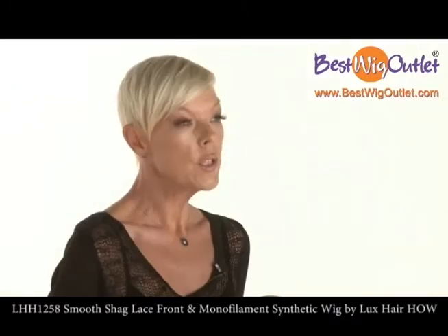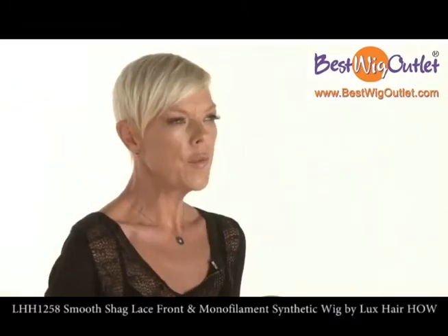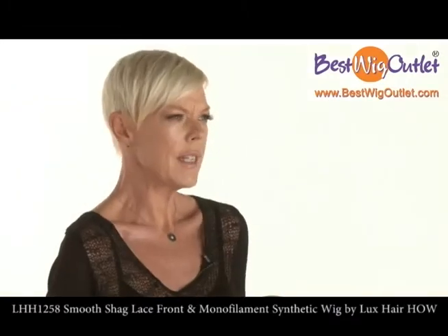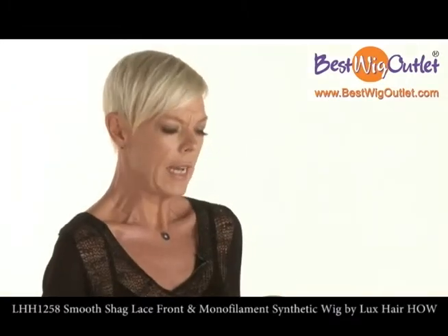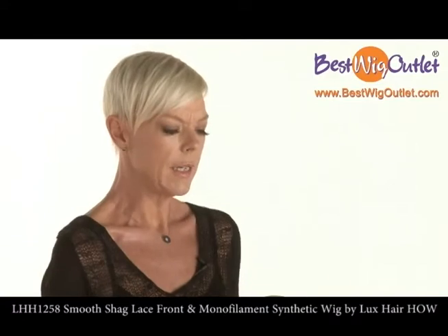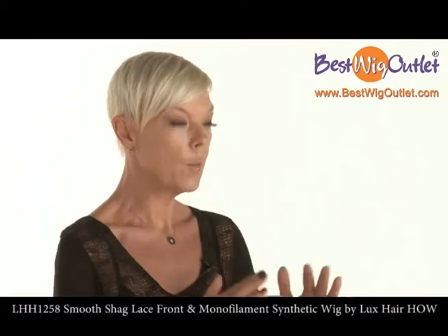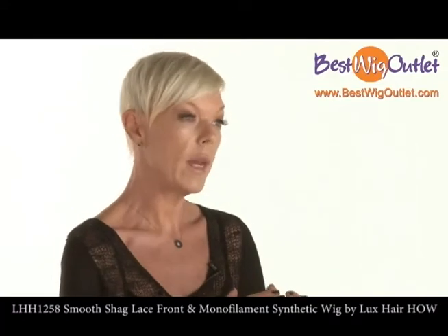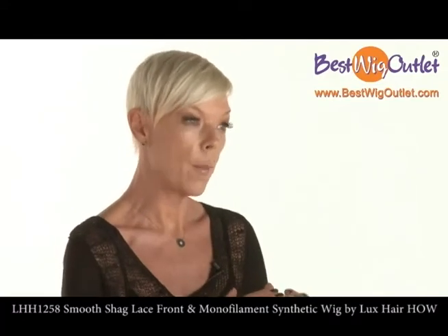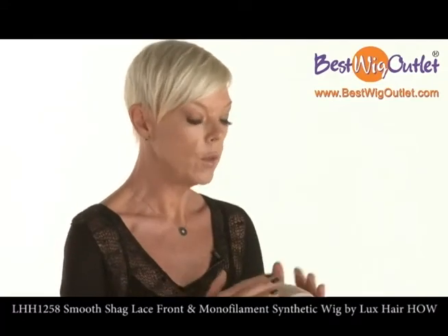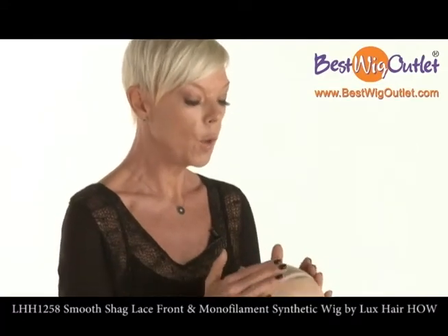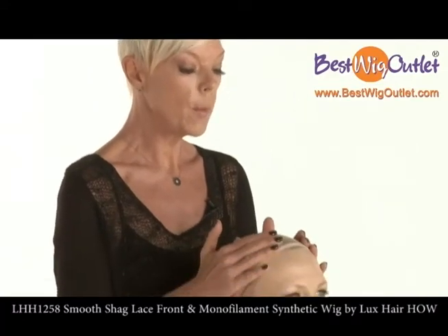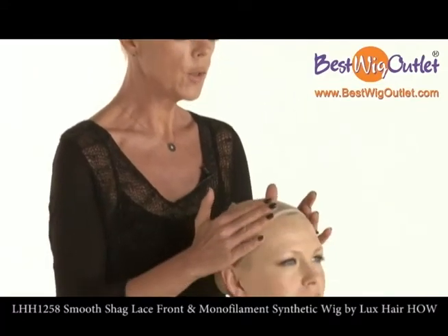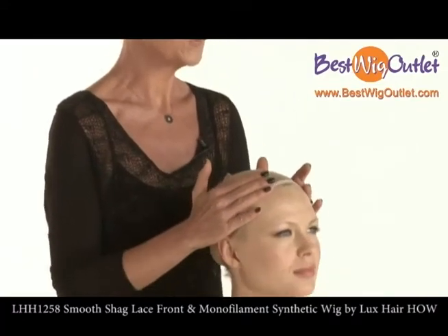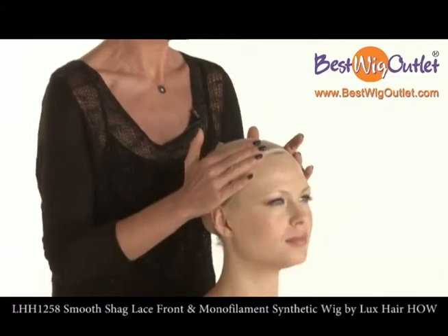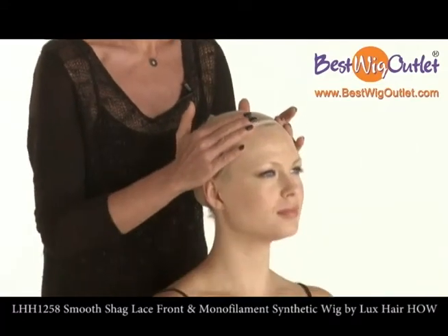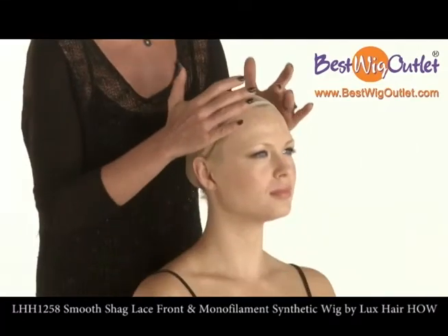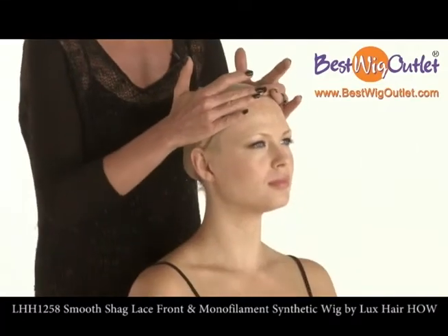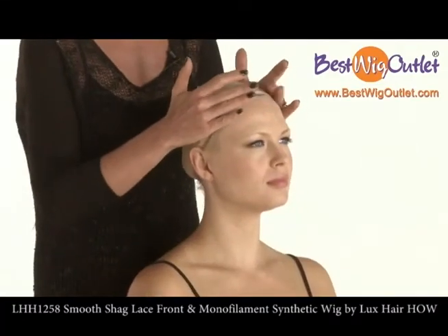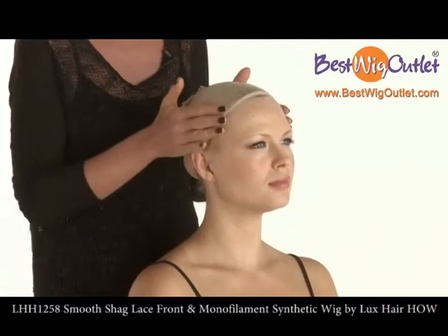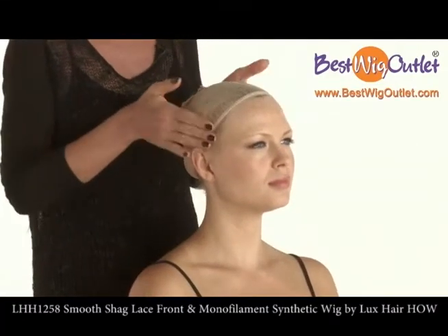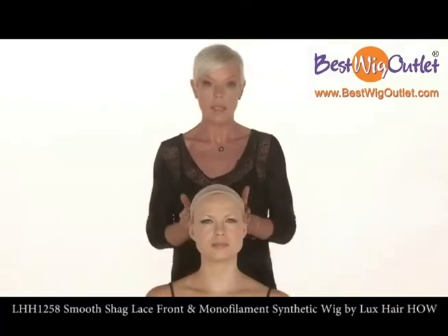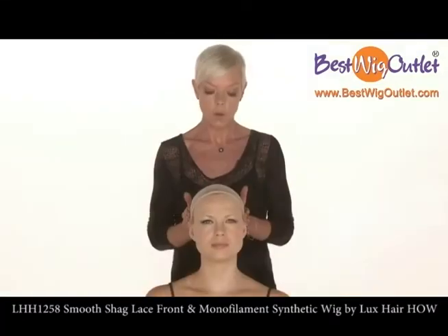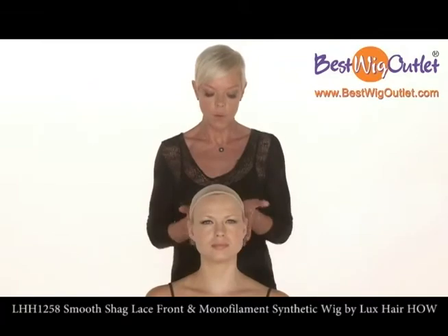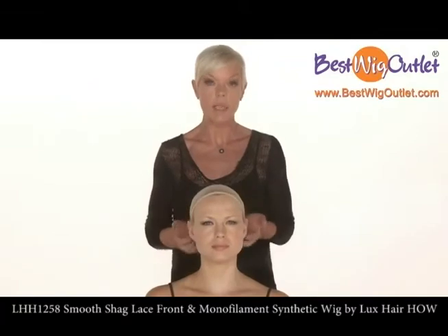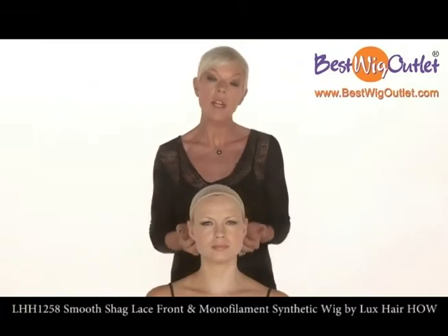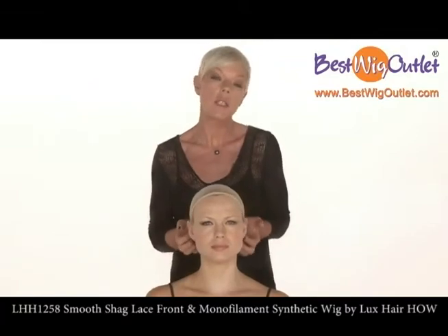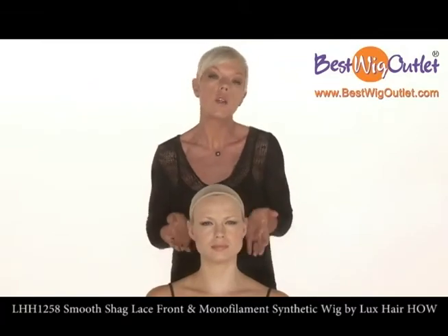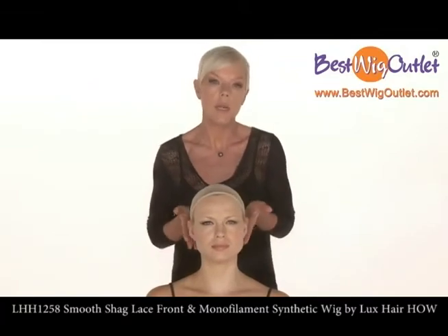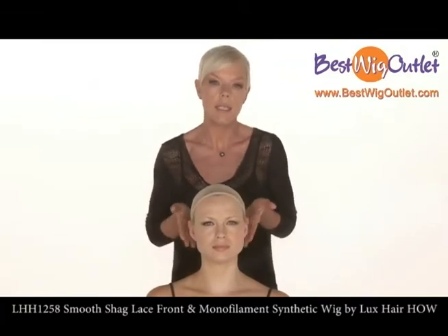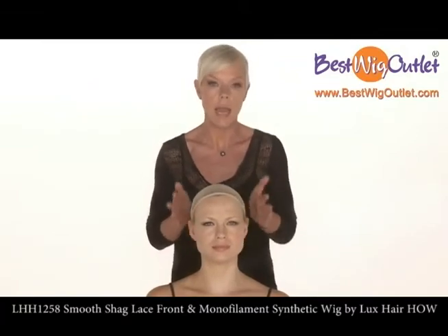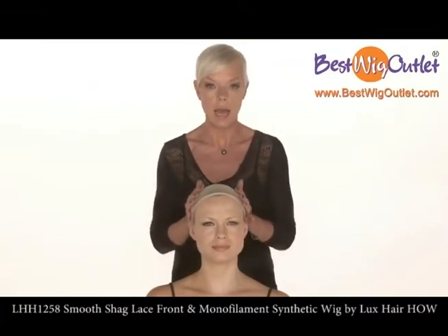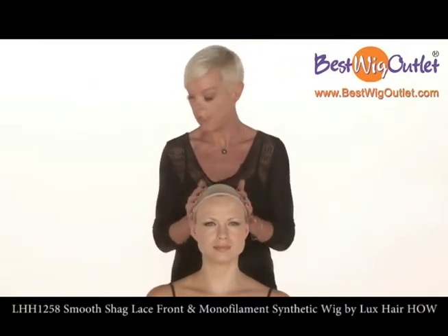So this is how easy it is. Put a wig cap on. What you want to make sure you do is pull it back onto the hairline, take it off your ears and then just tuck your pre-existing hair underneath.